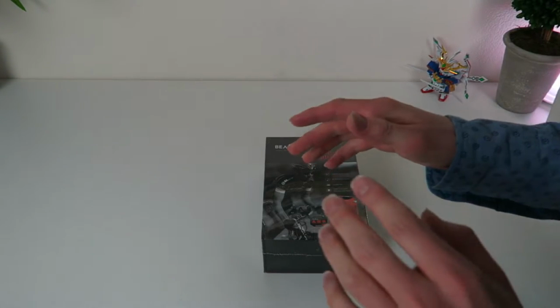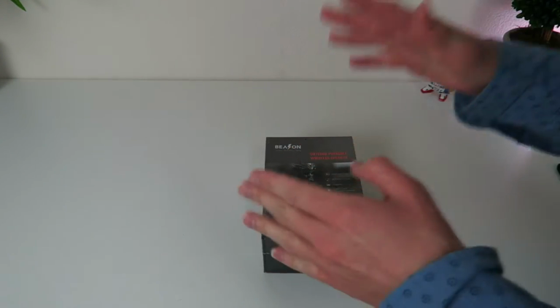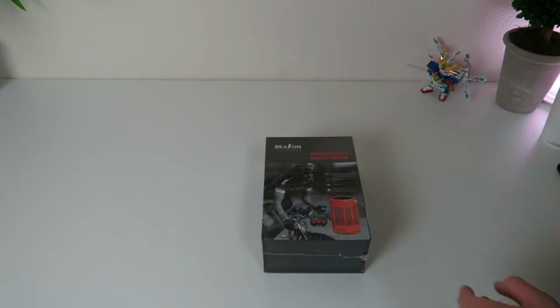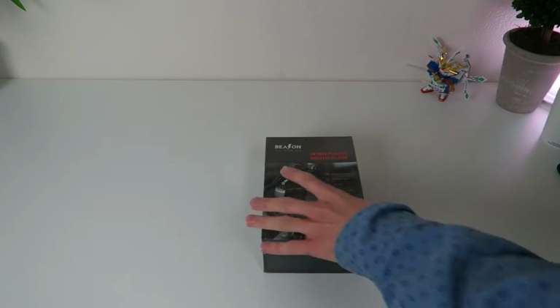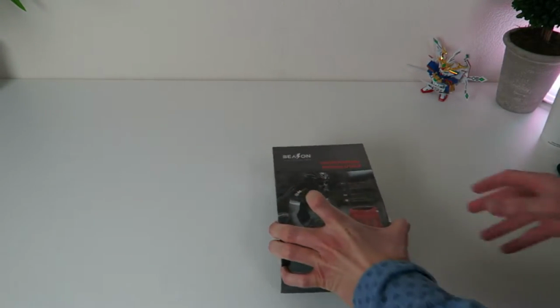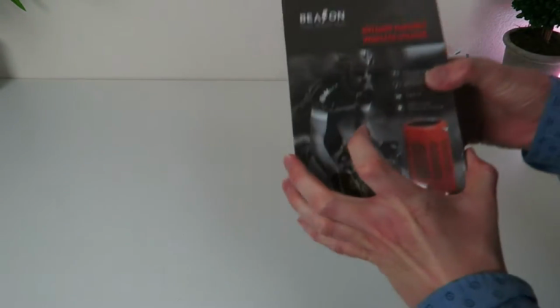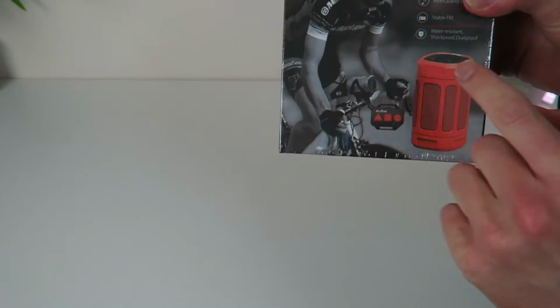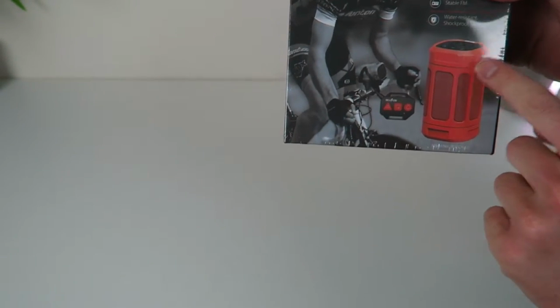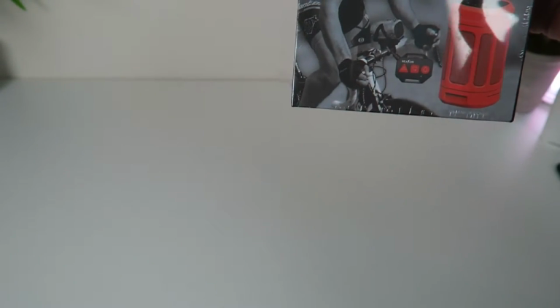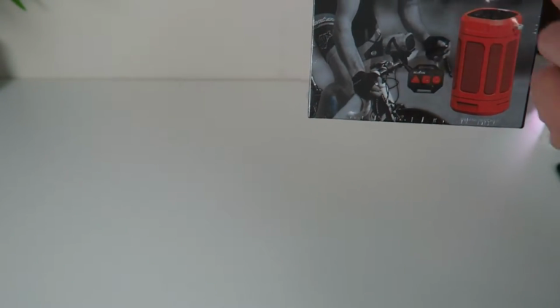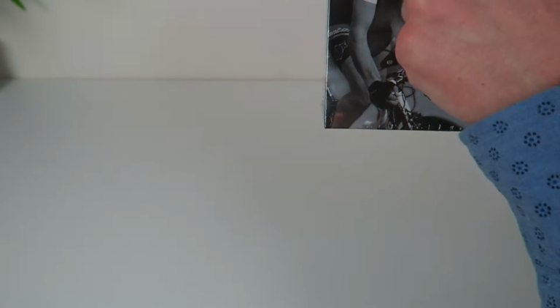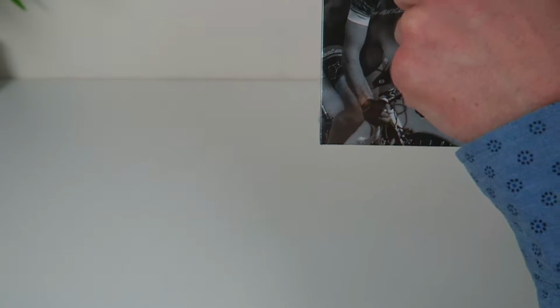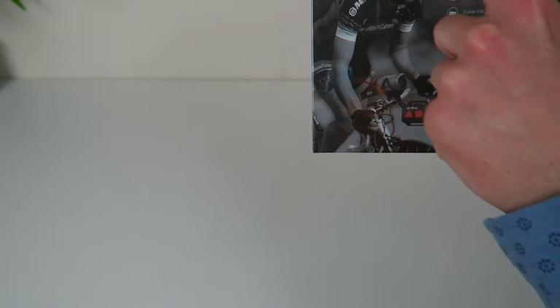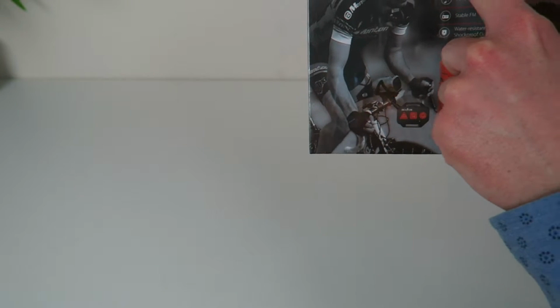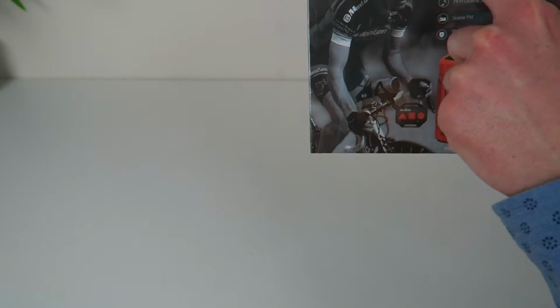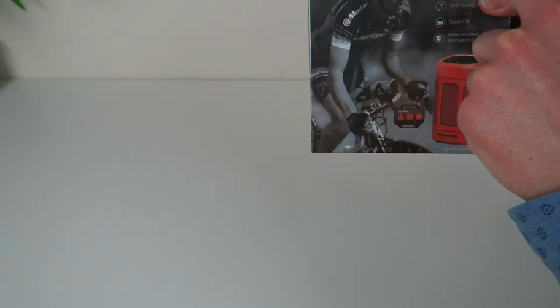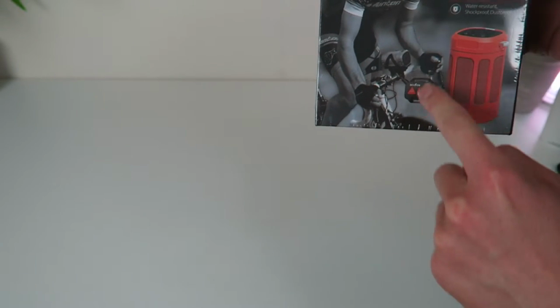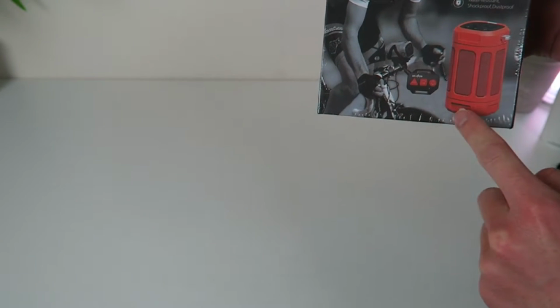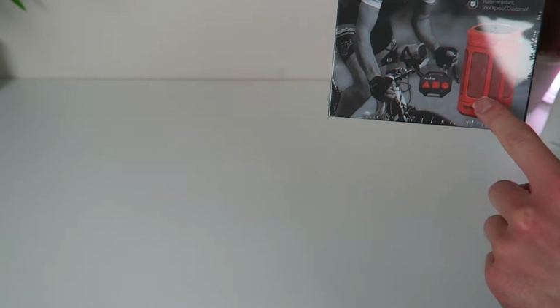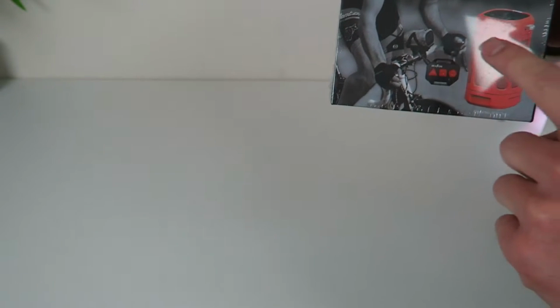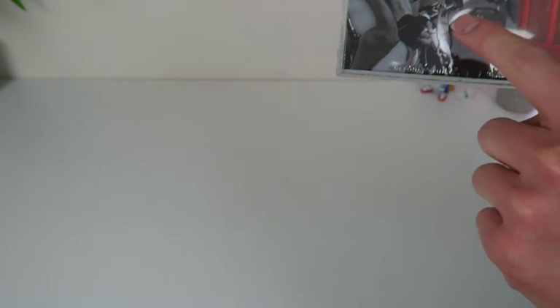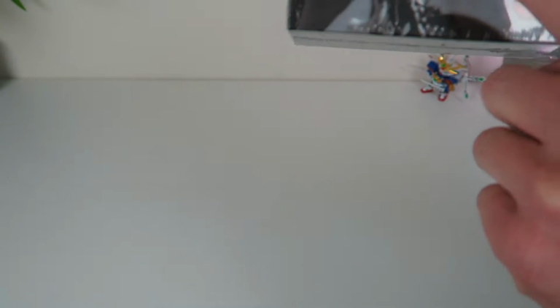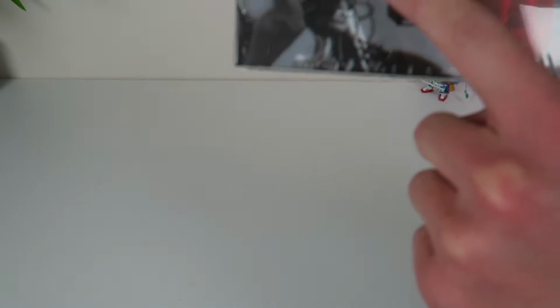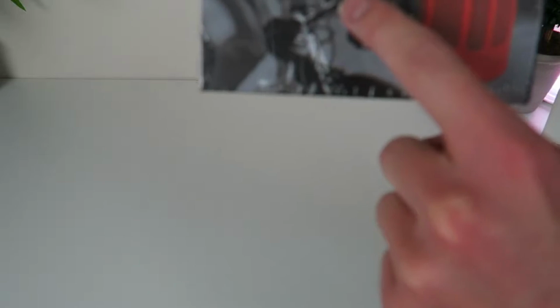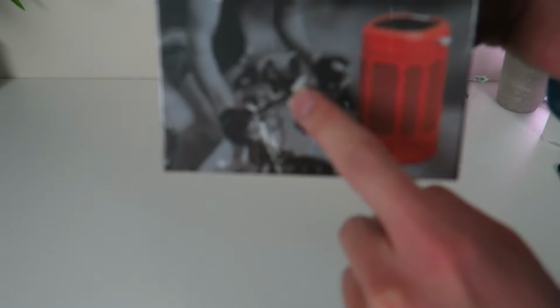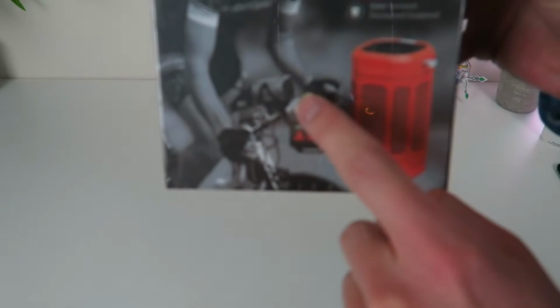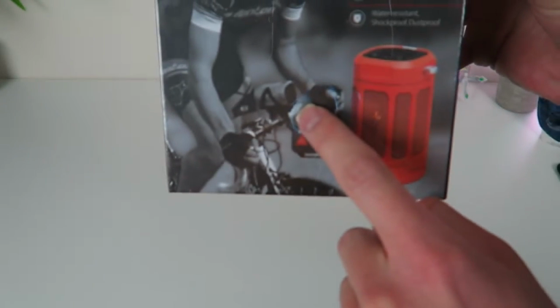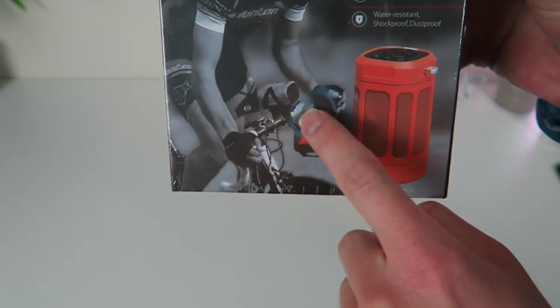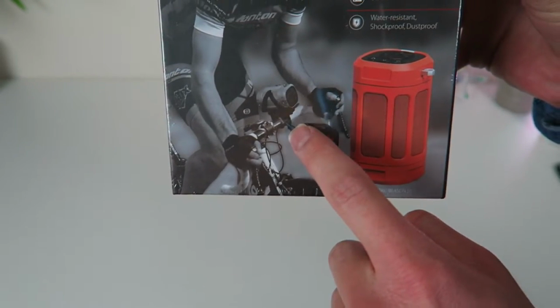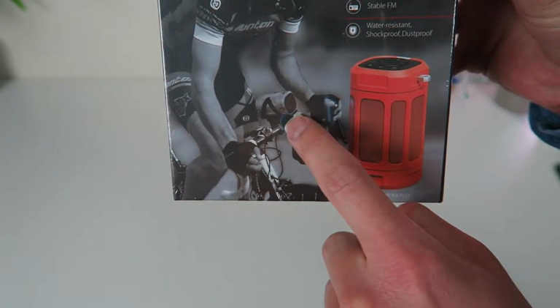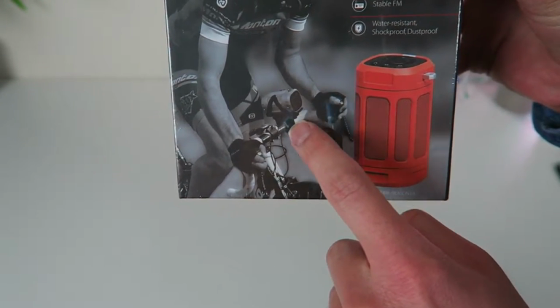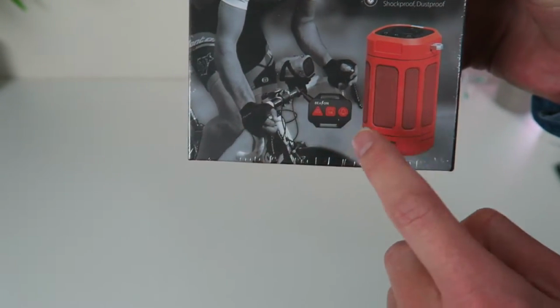What's up dudes, Chooch back with another video. Today we're looking at this — it's called the Beeson, it's the outdoor portable wireless speaker. Look up close right here — this guy has it mounted to his handlebars on his bike.